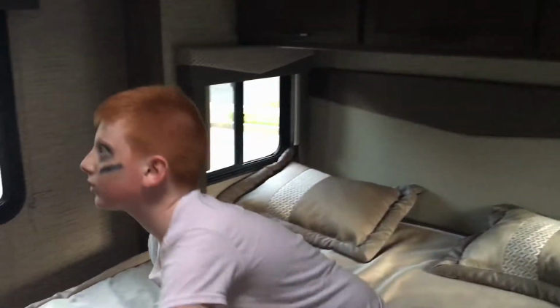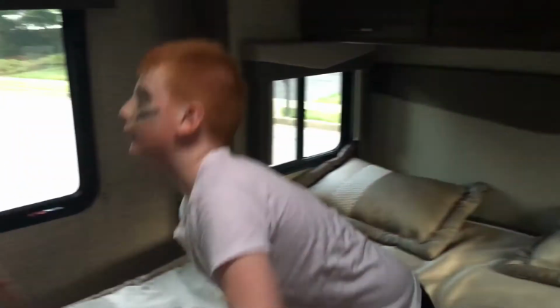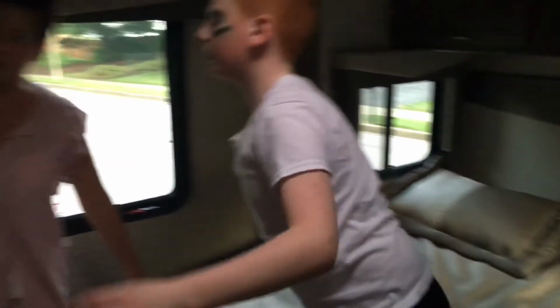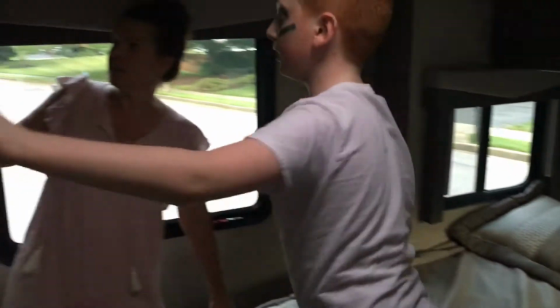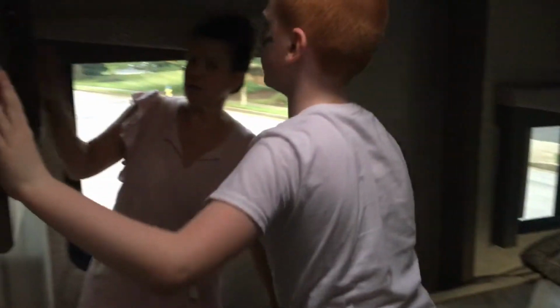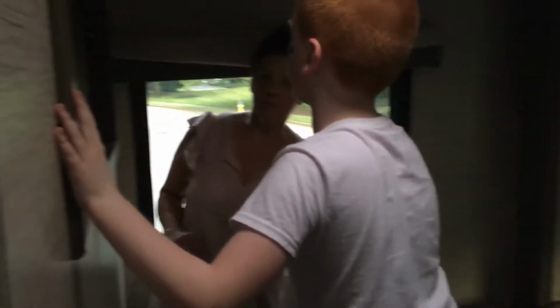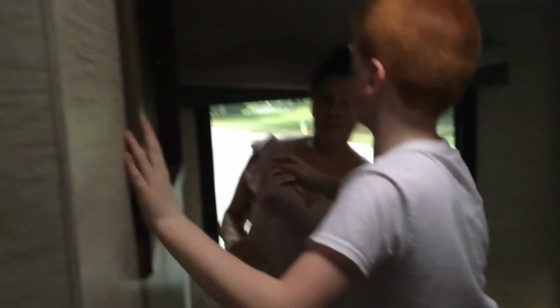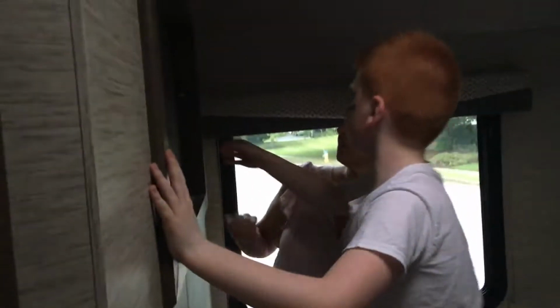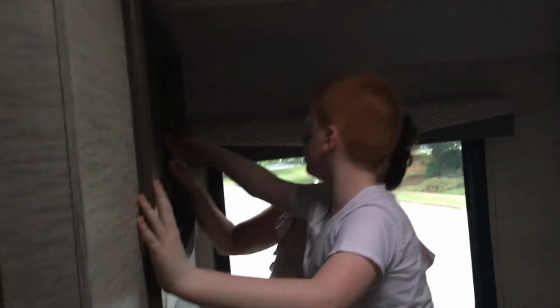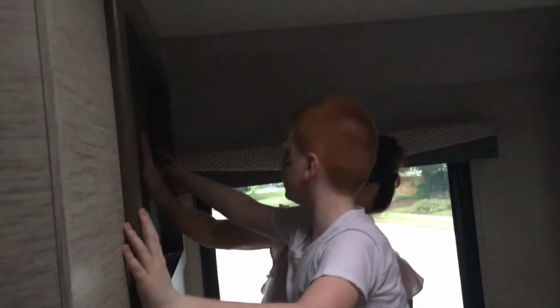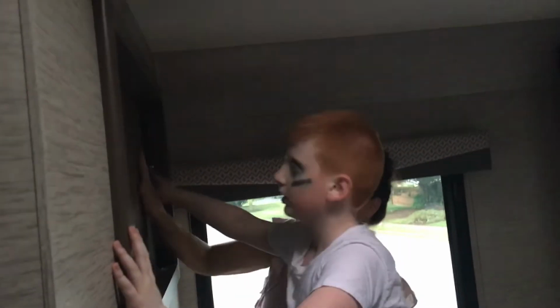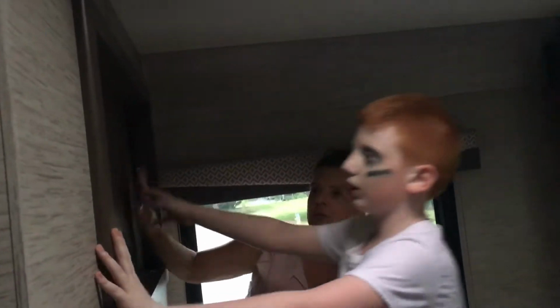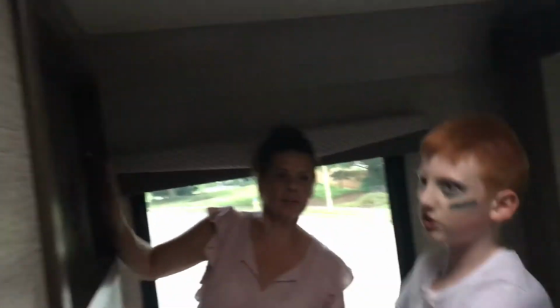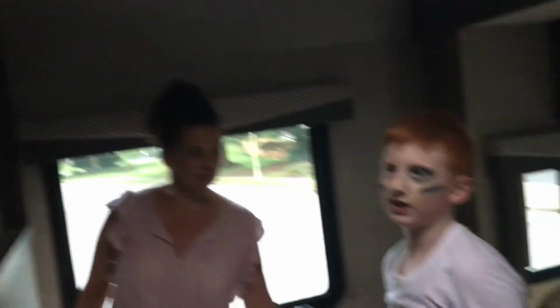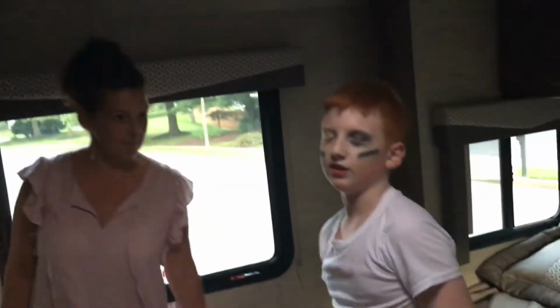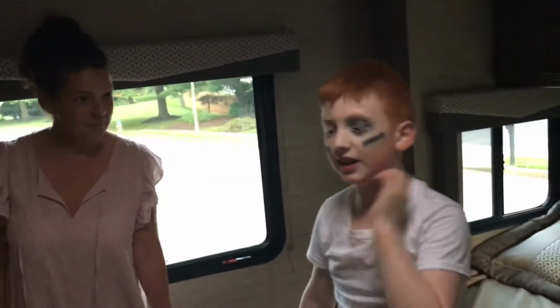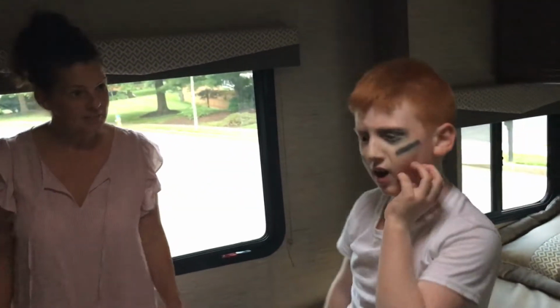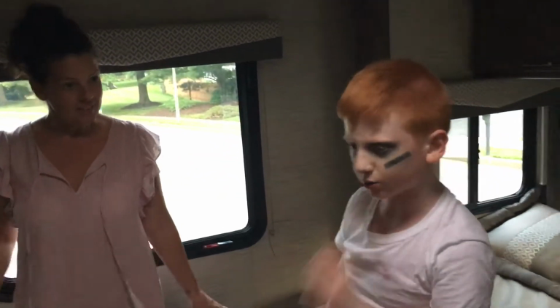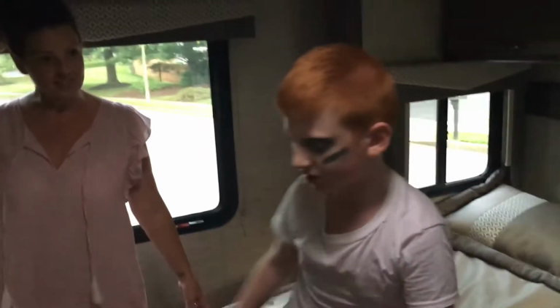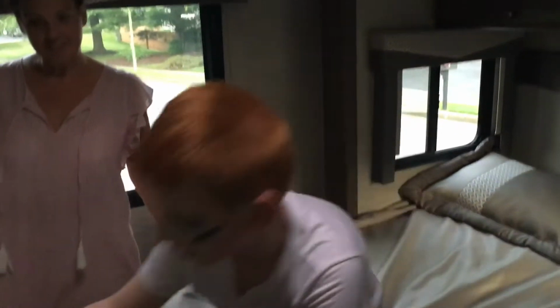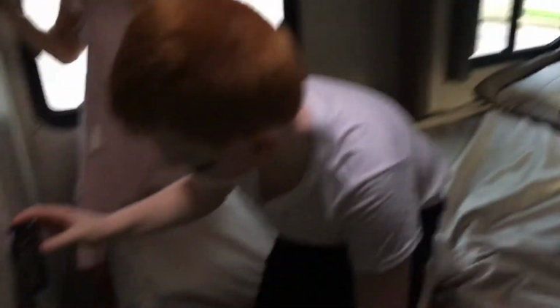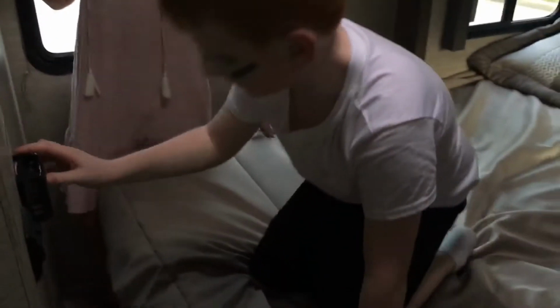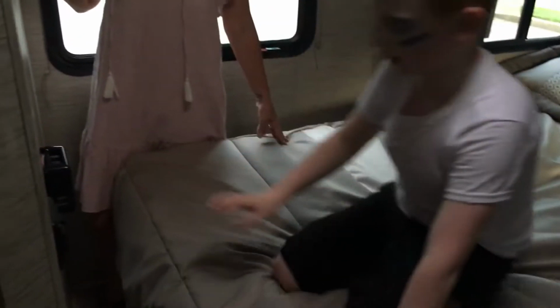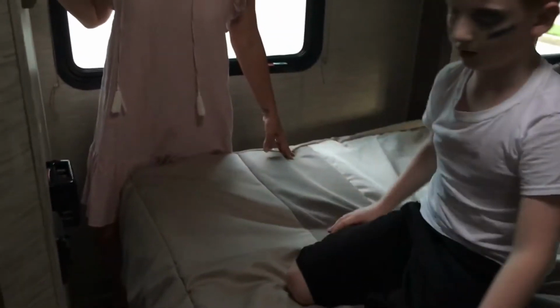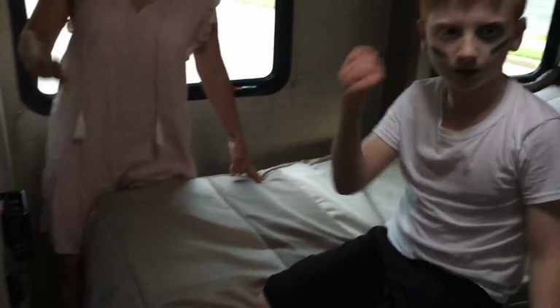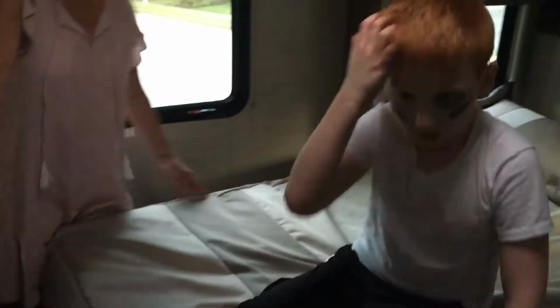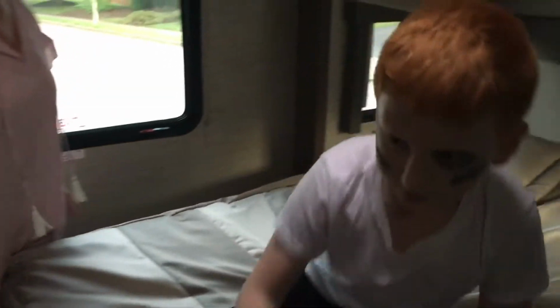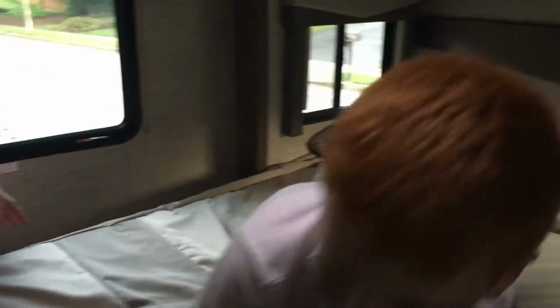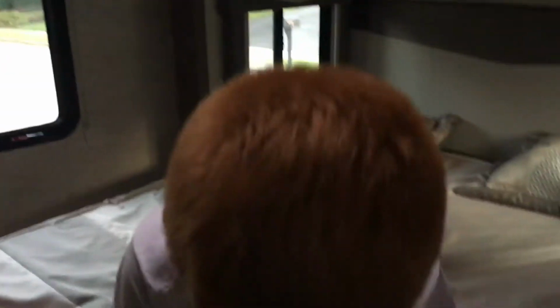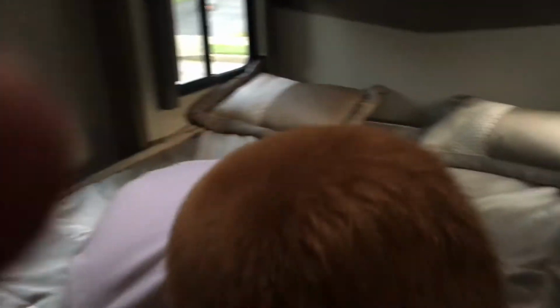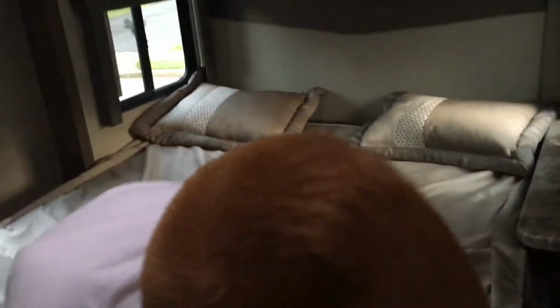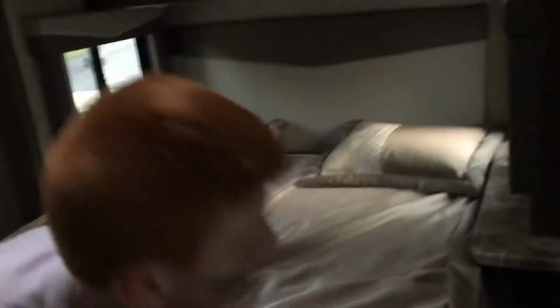This is where a TV can go — there's no TV here right now, but this is where the TV goes. And that's how you control the air conditioning and heat.